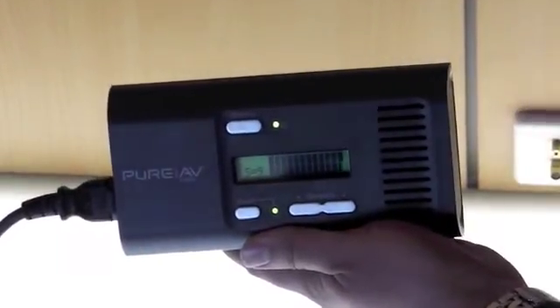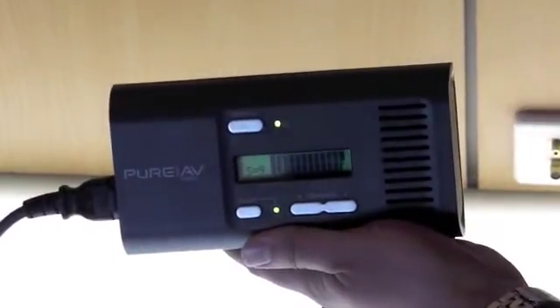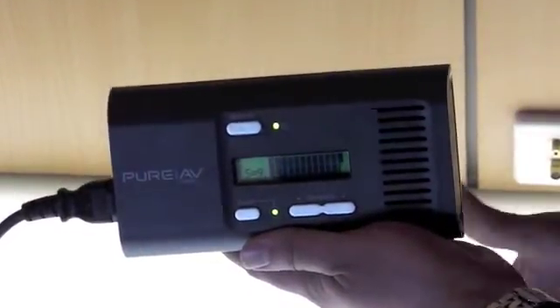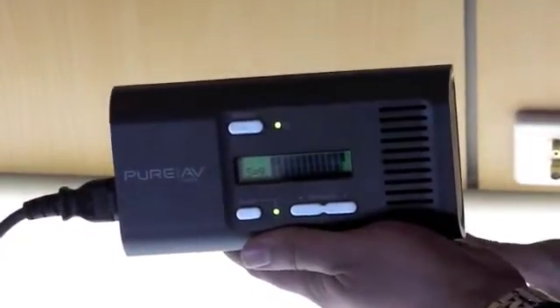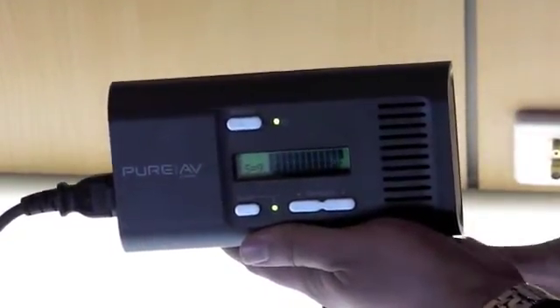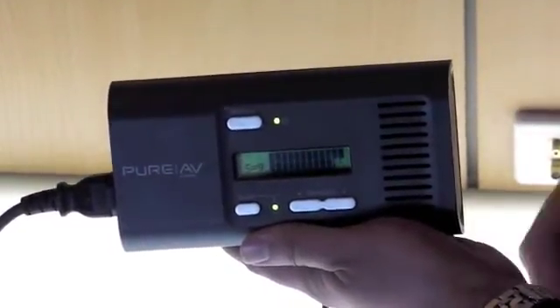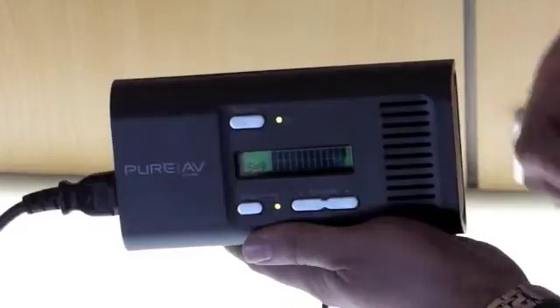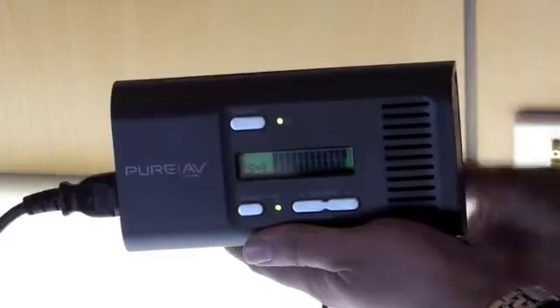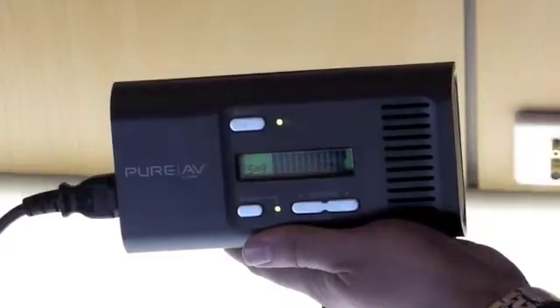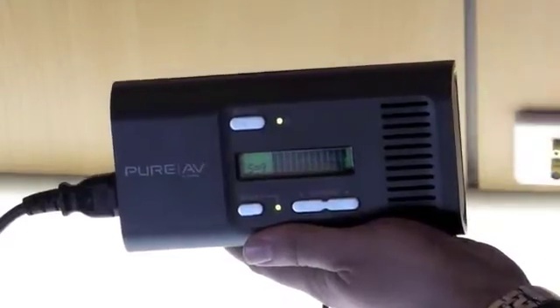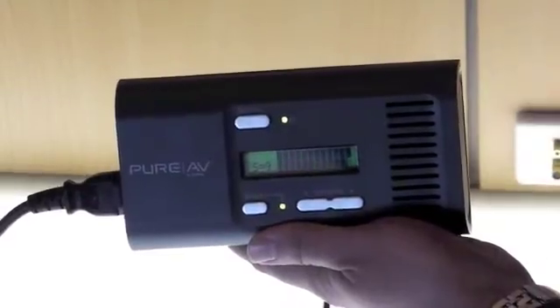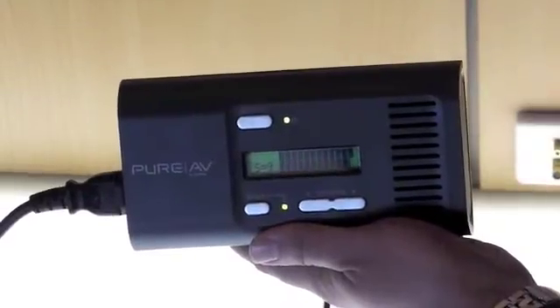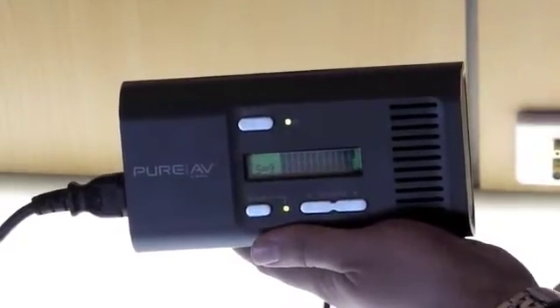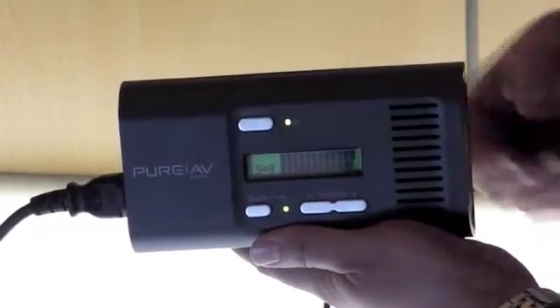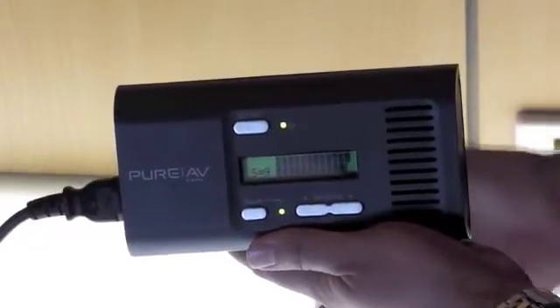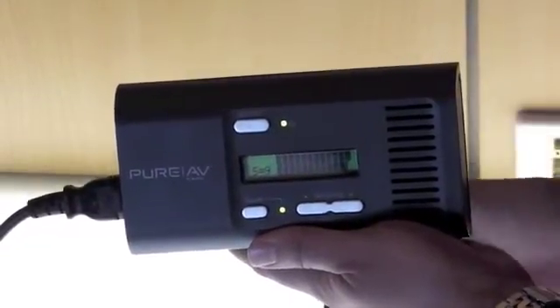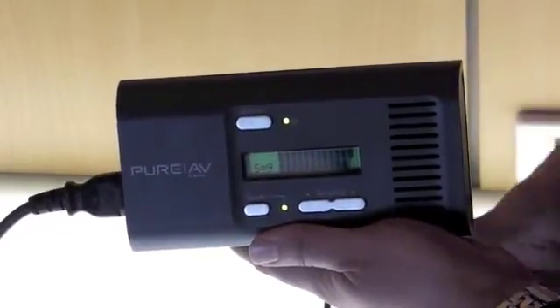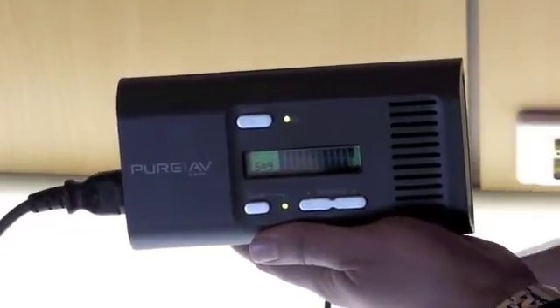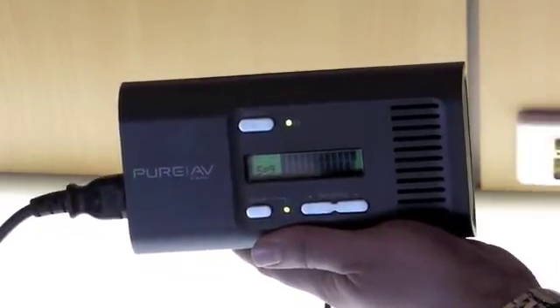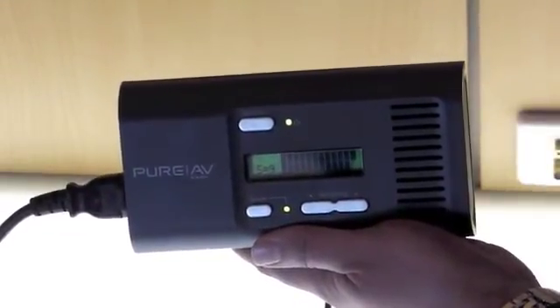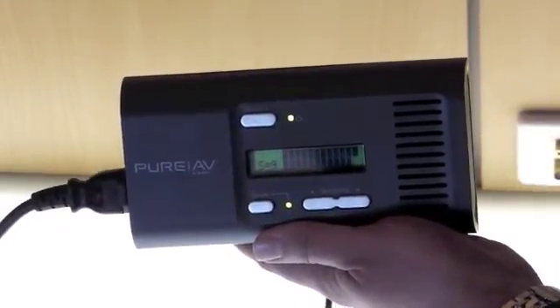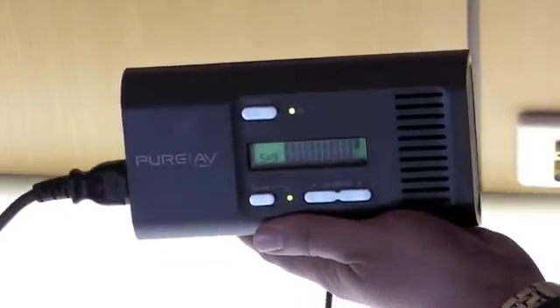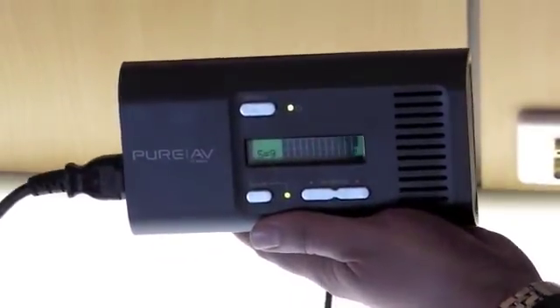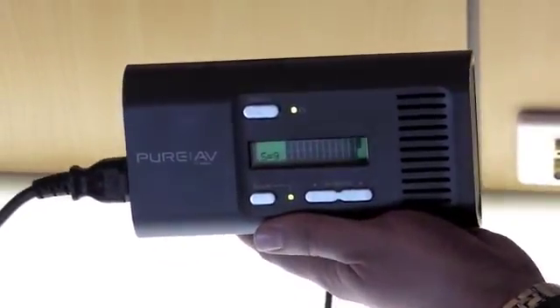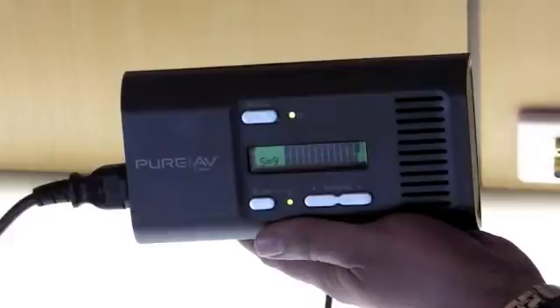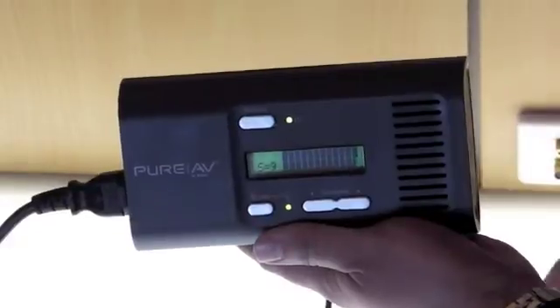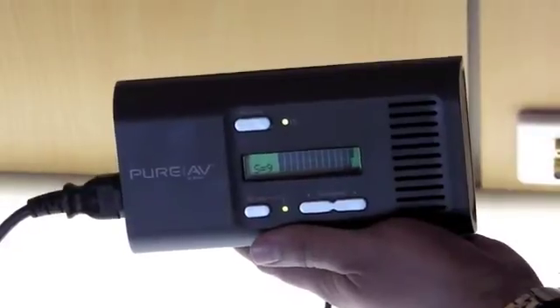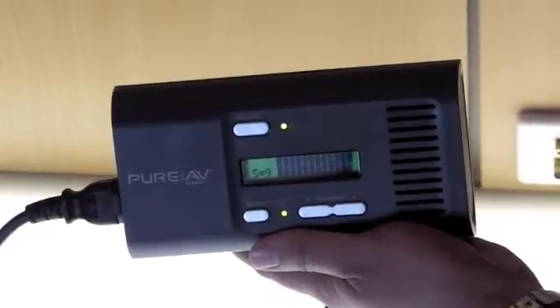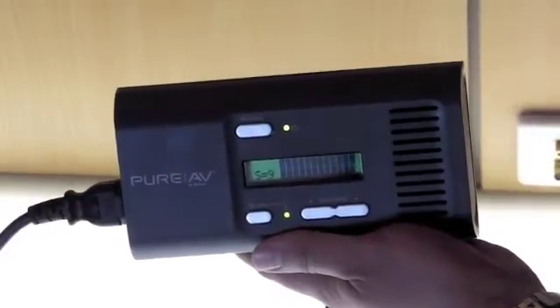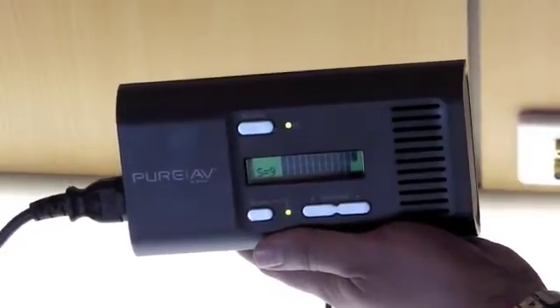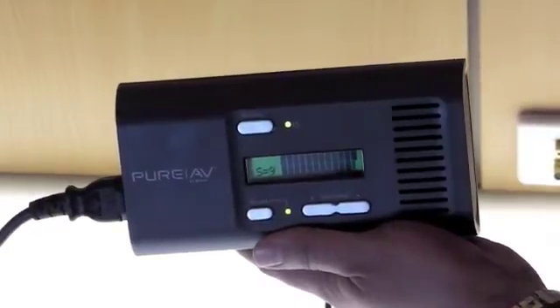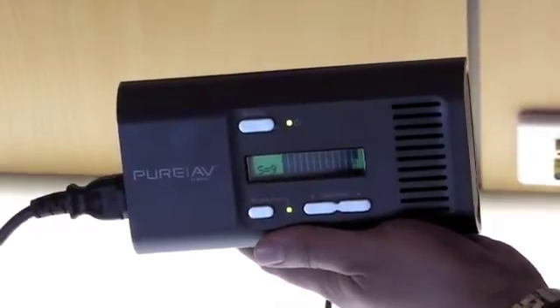That noise might come from lights that are on the same circuit, or compressors that are on a nearby circuit. You can clearly hear the noise that's coming through at the moment.